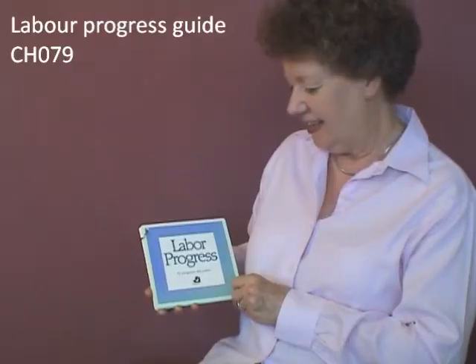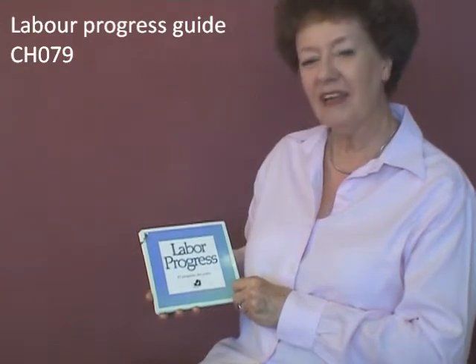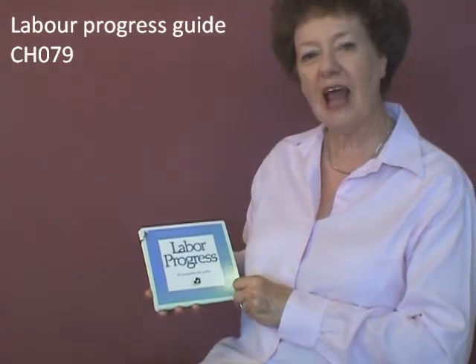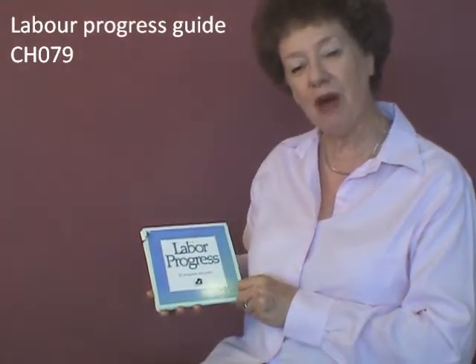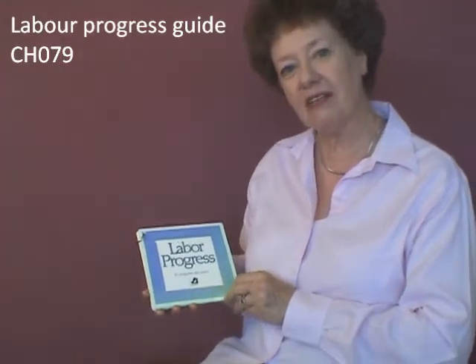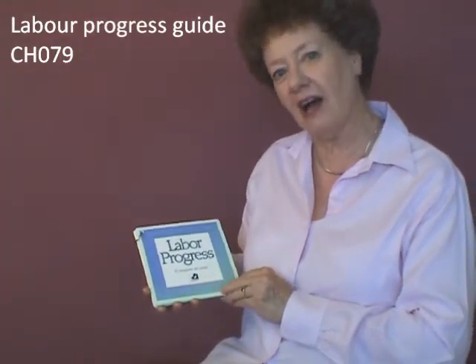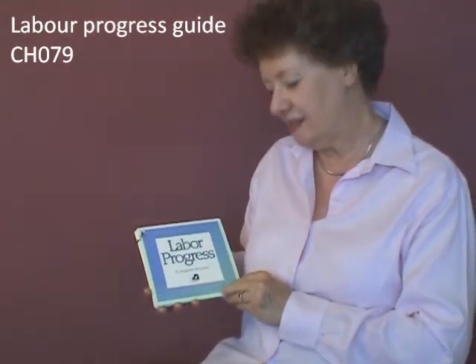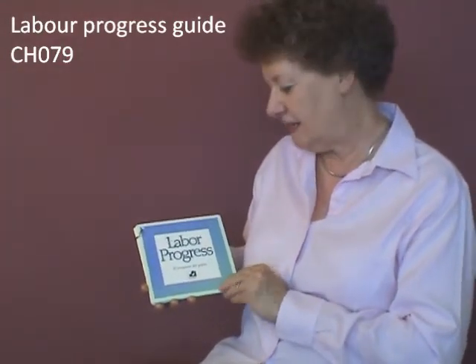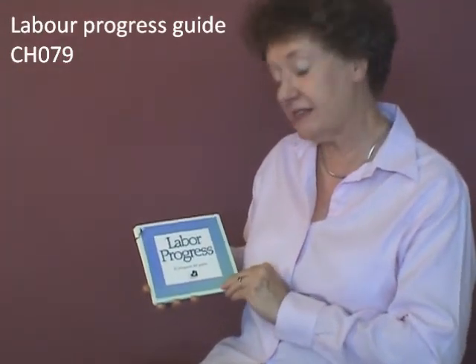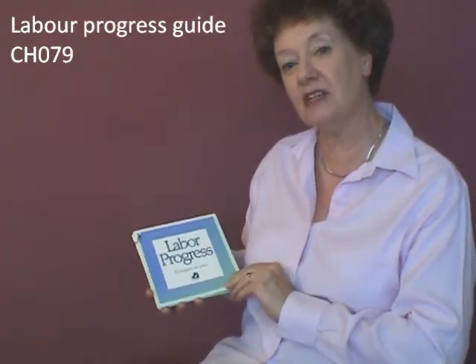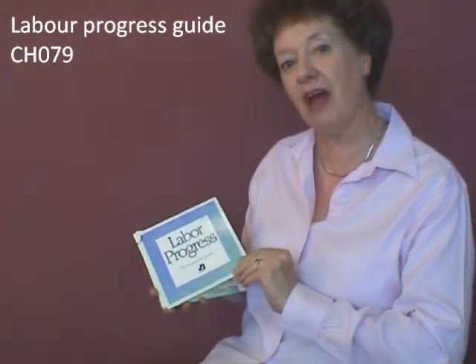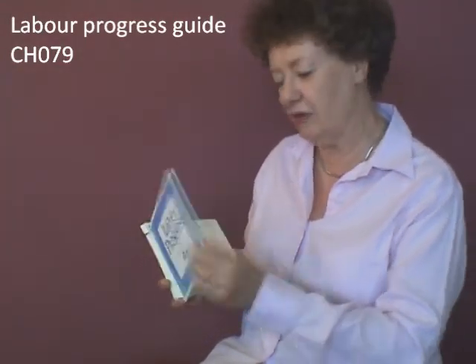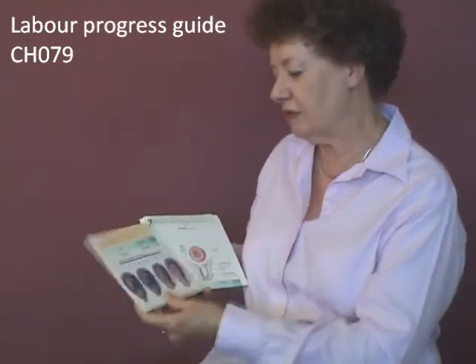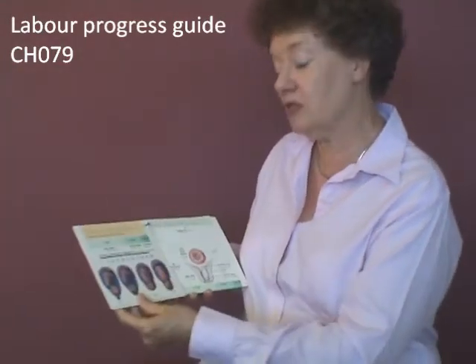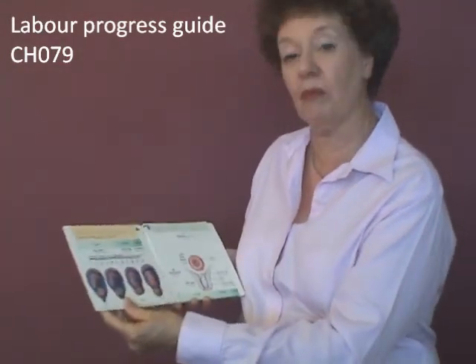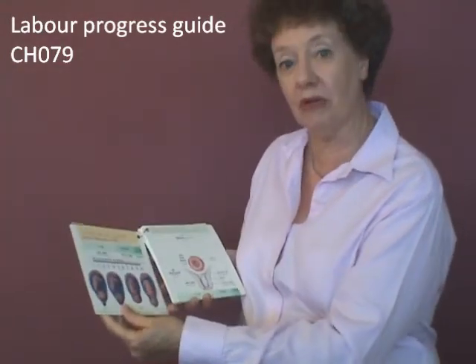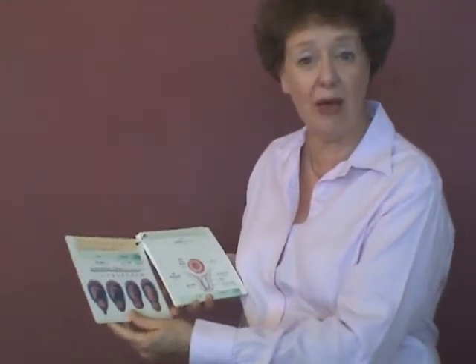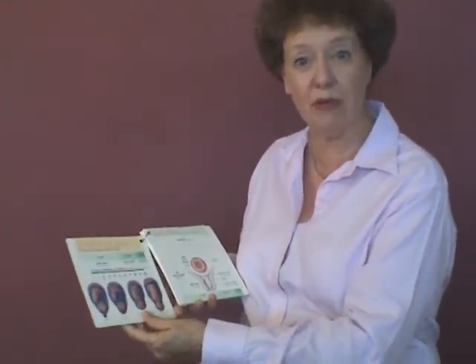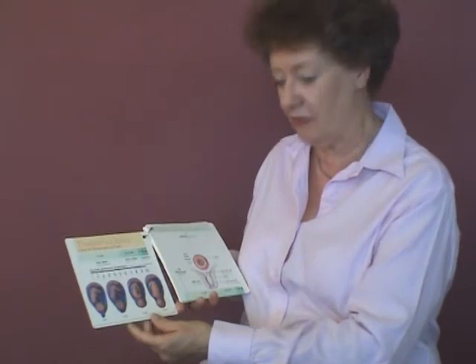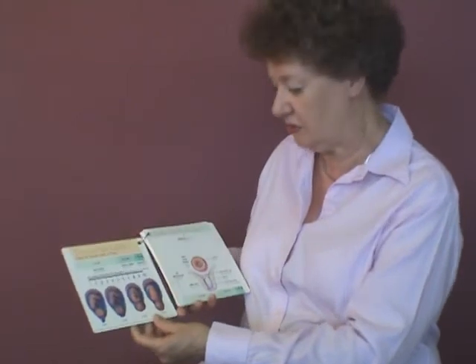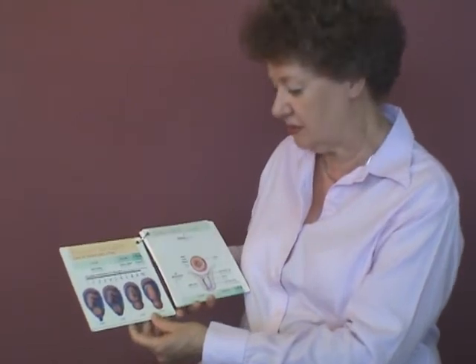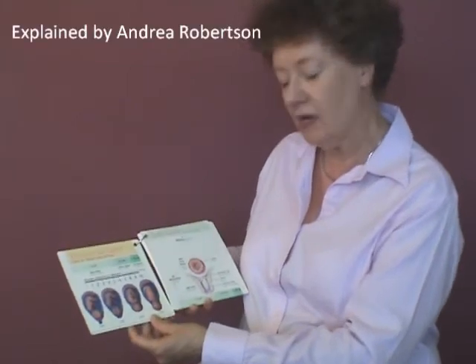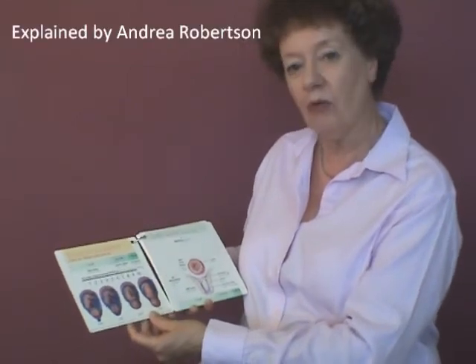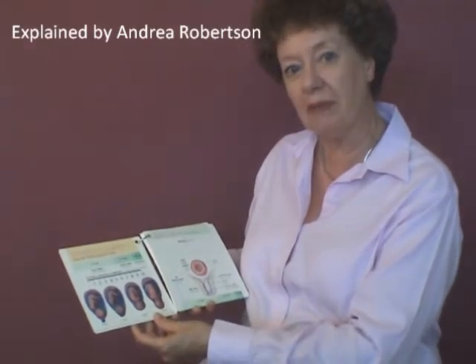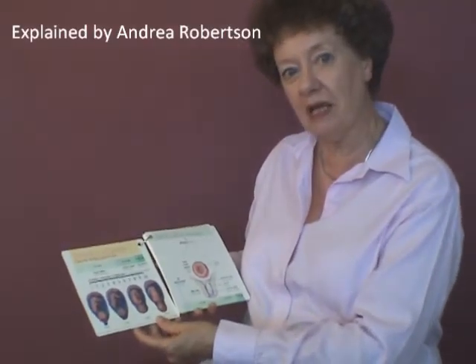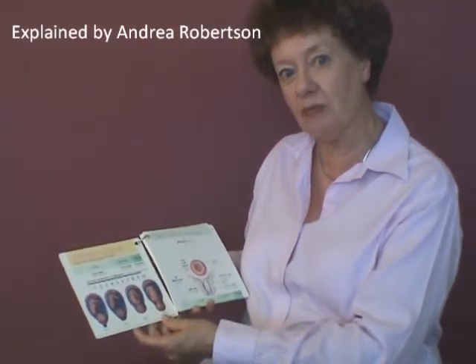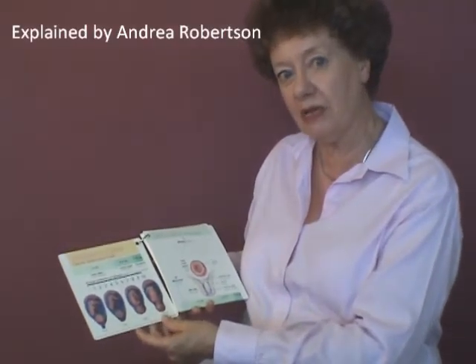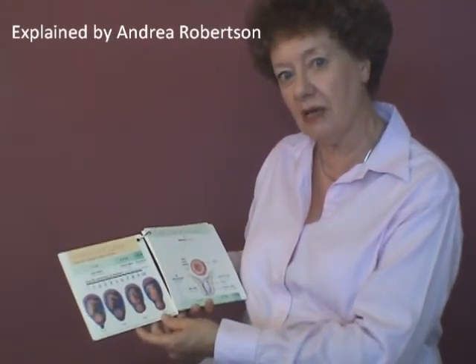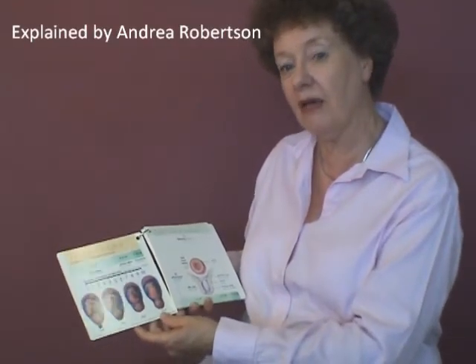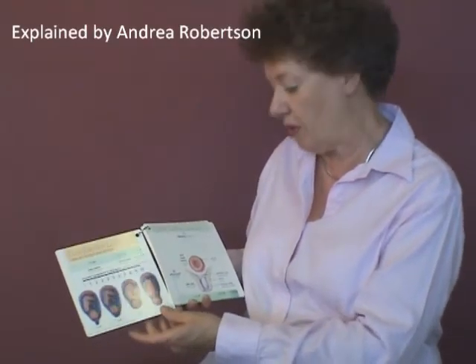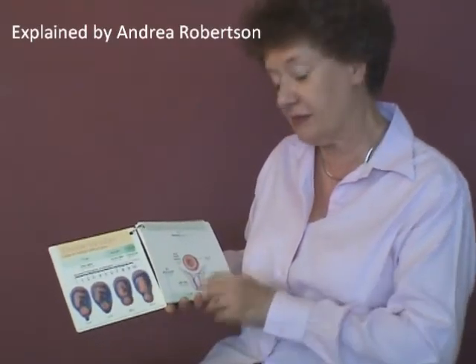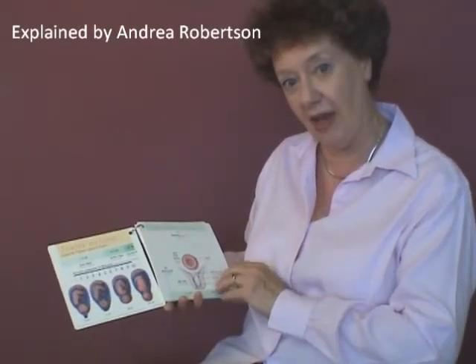The labour progress guide is designed to enable you to show women, or perhaps midwifery students, what happens at each point in the progress of labour.